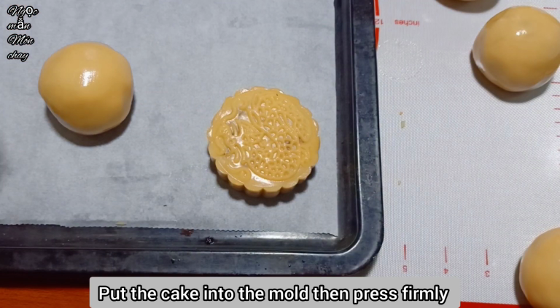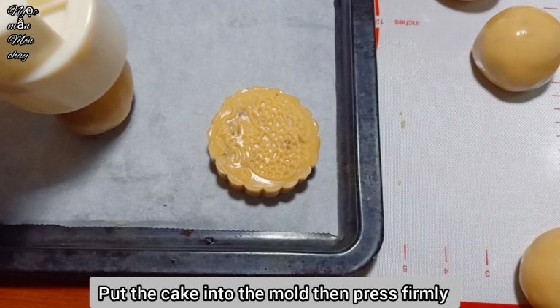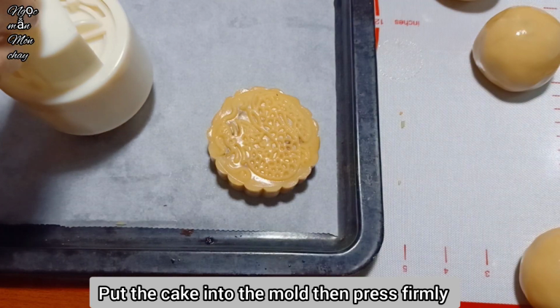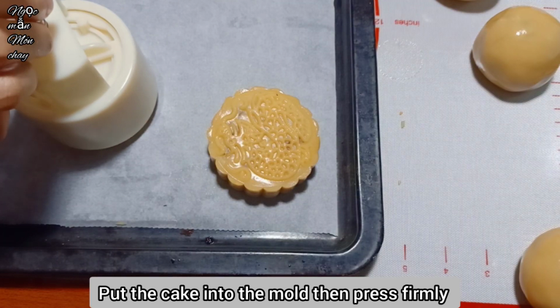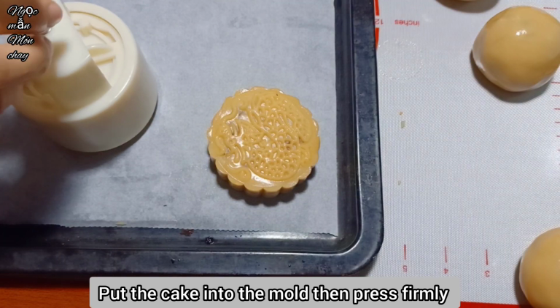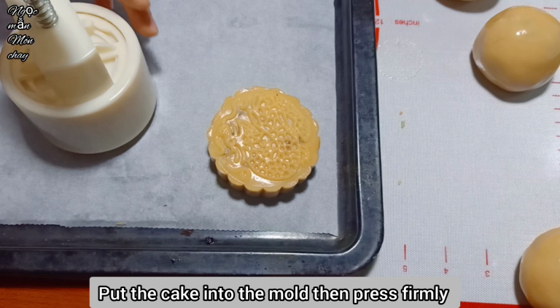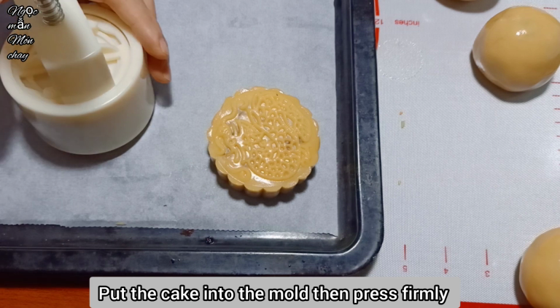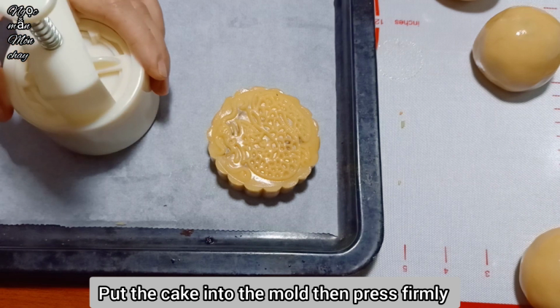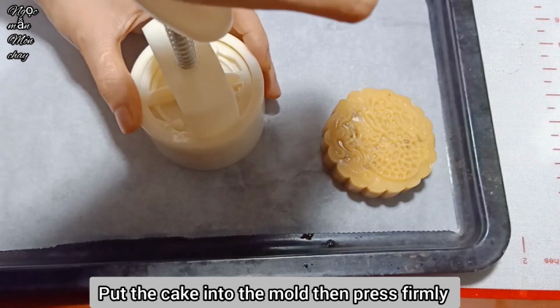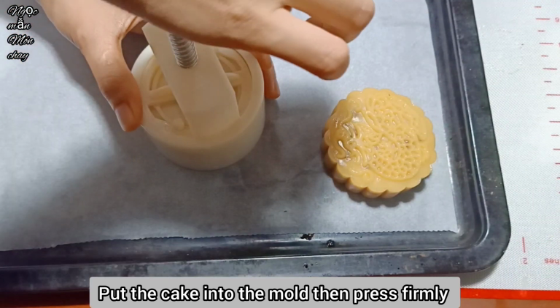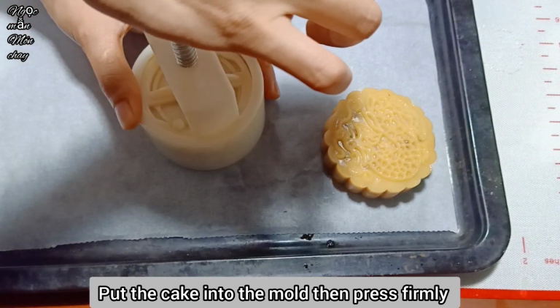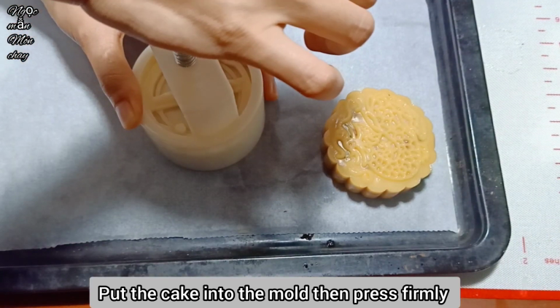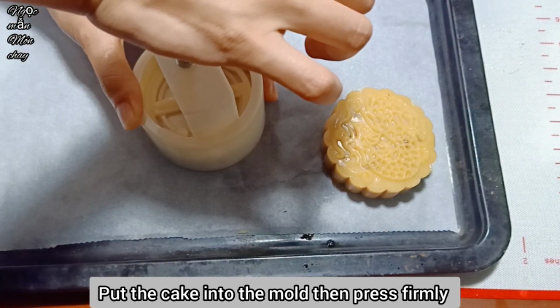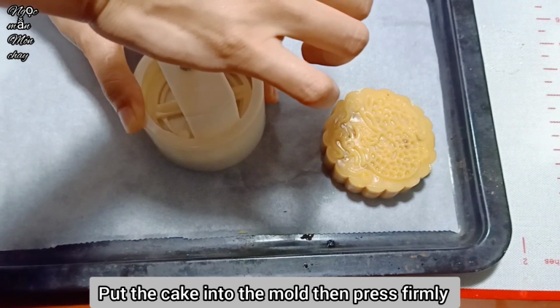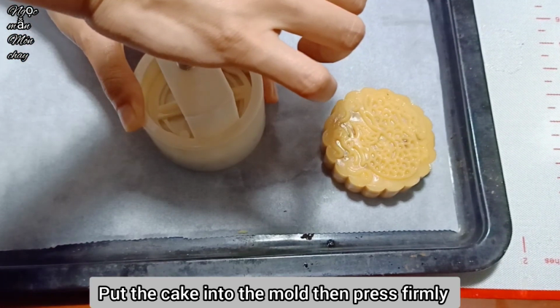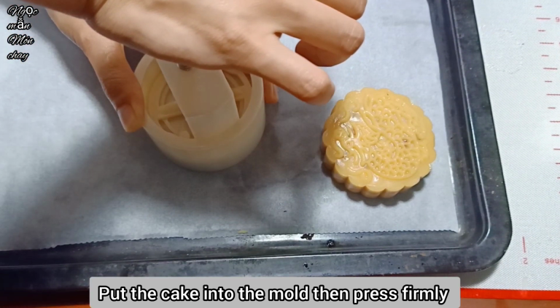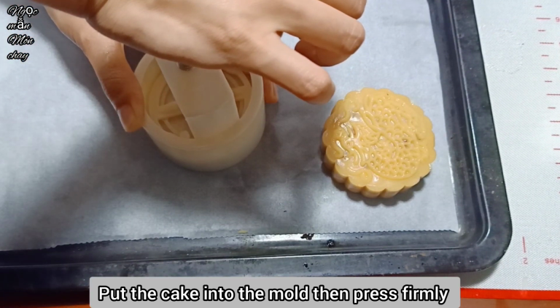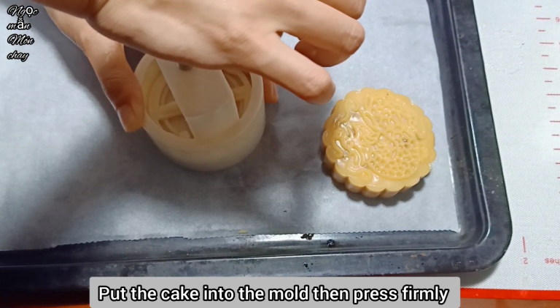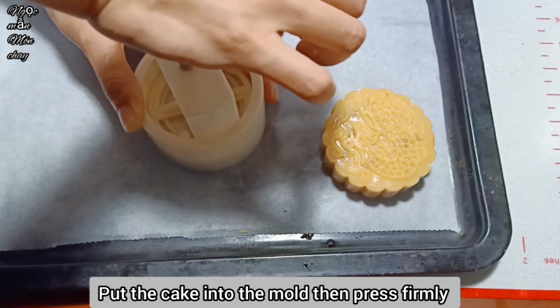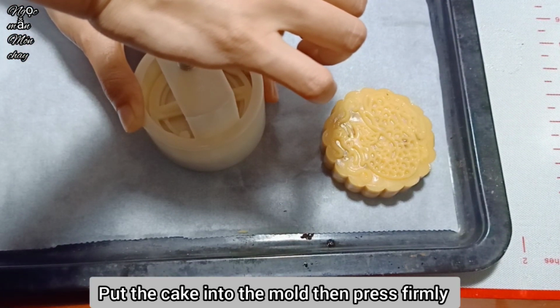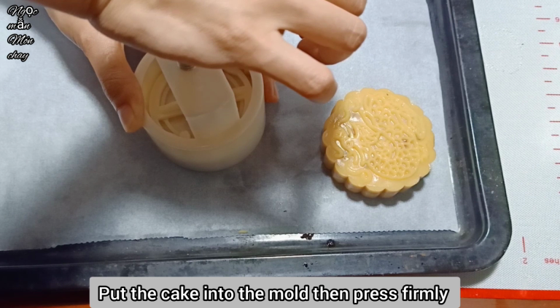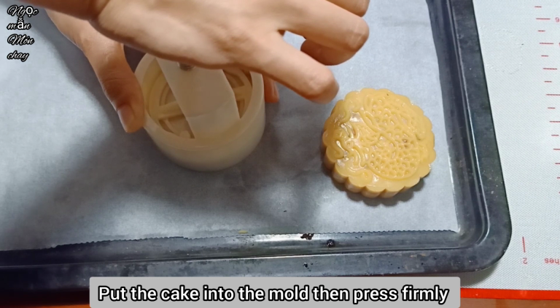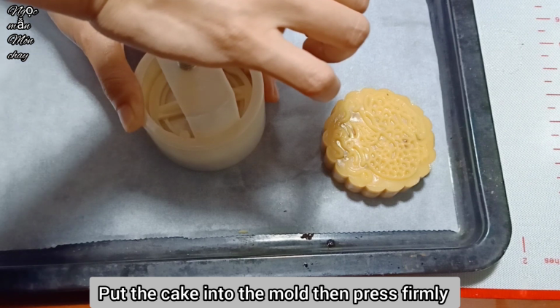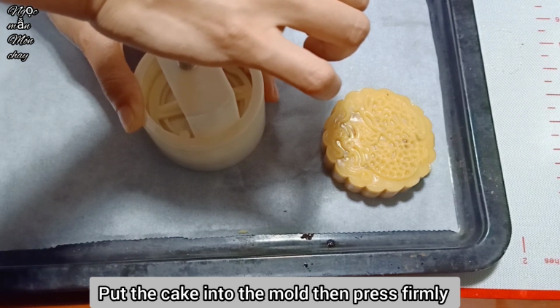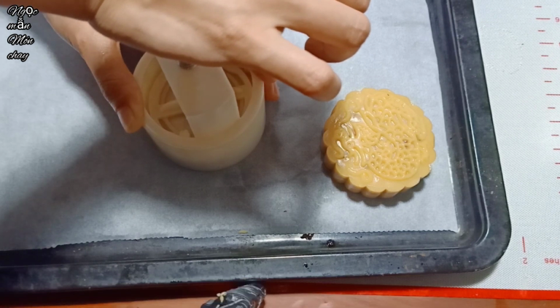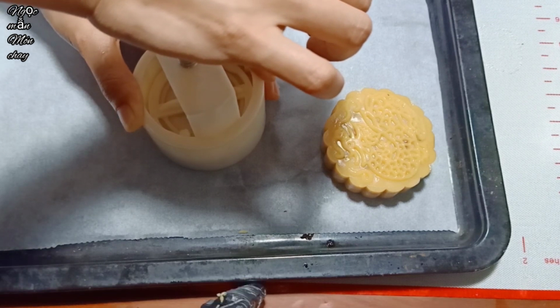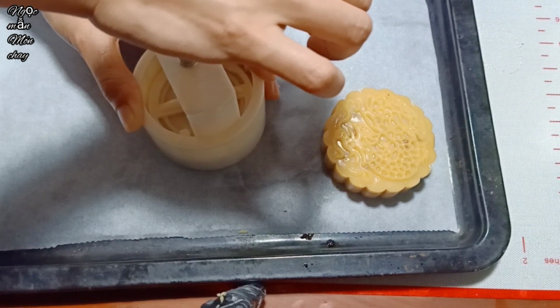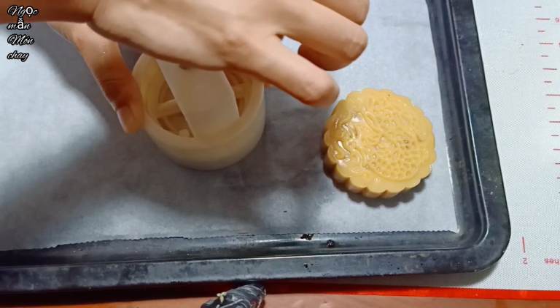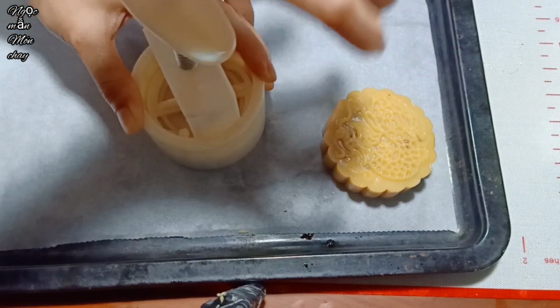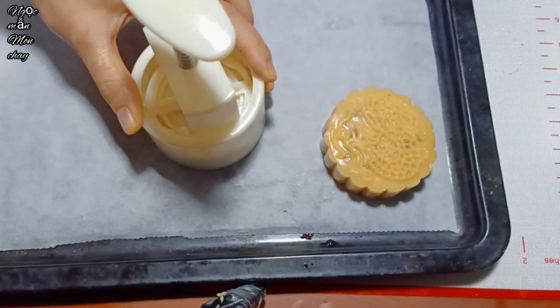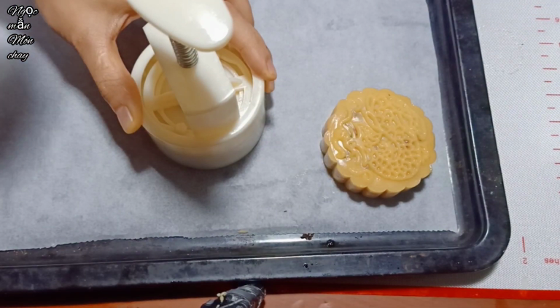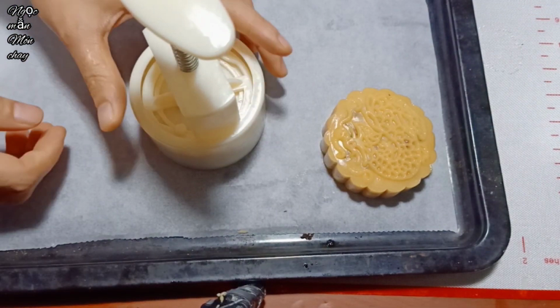Ngọc Mẫn's mold set came with 1 mold and 4 different face designs, so the cakes will have different patterns.